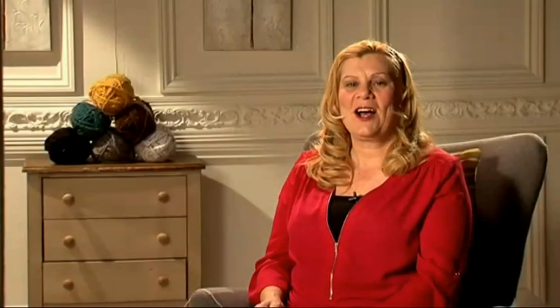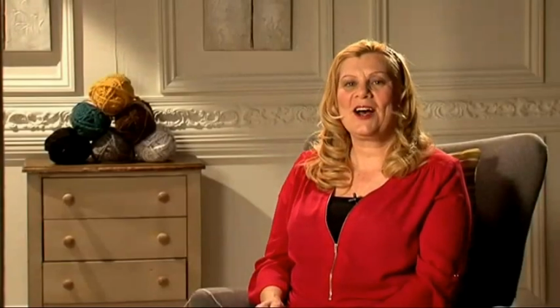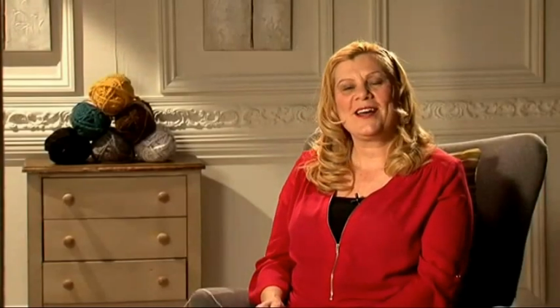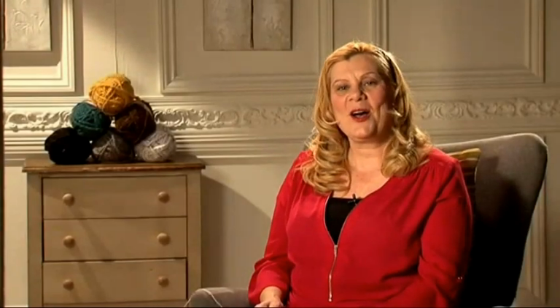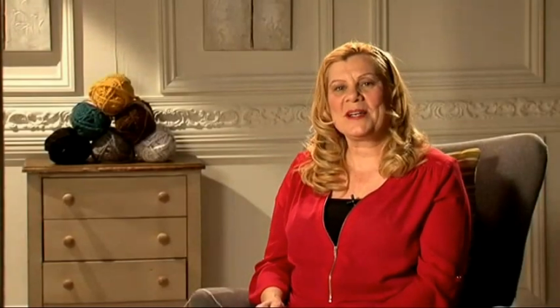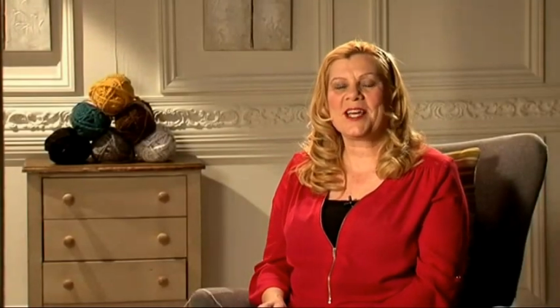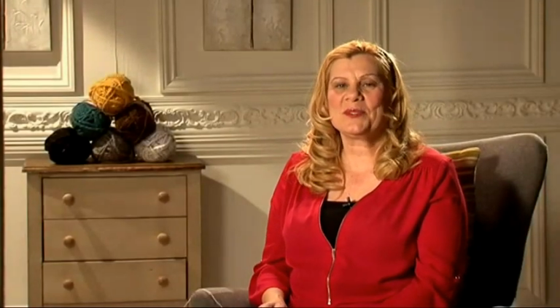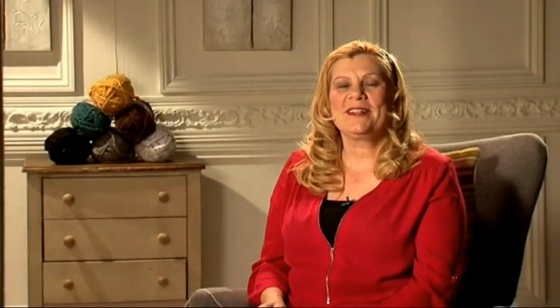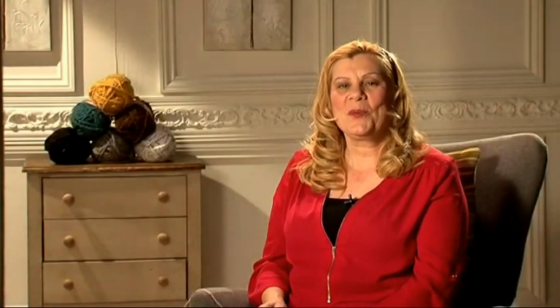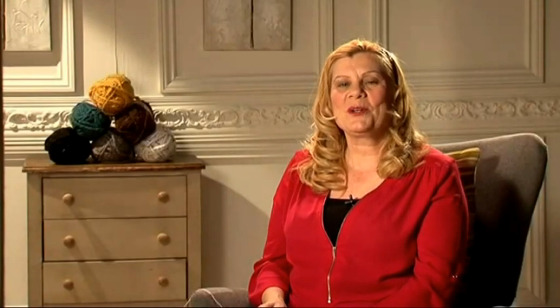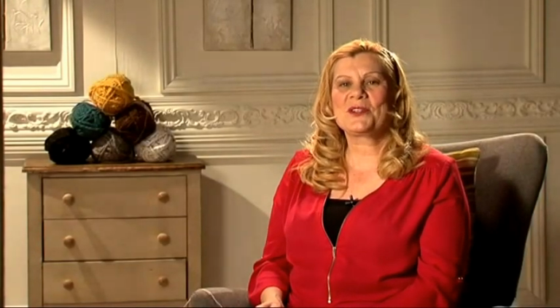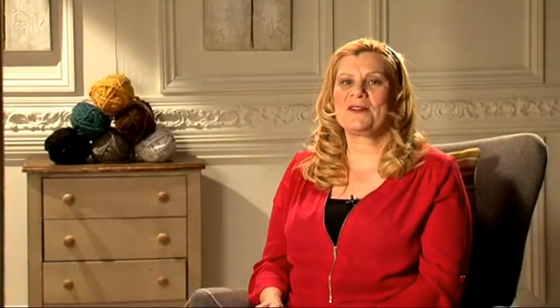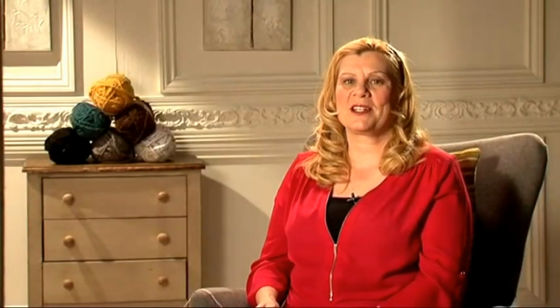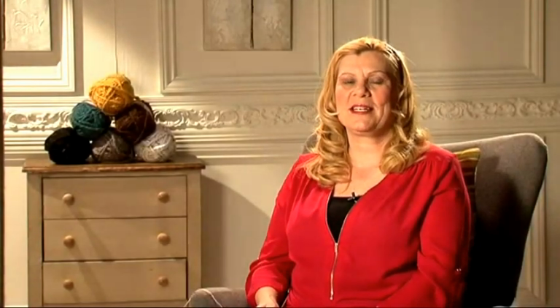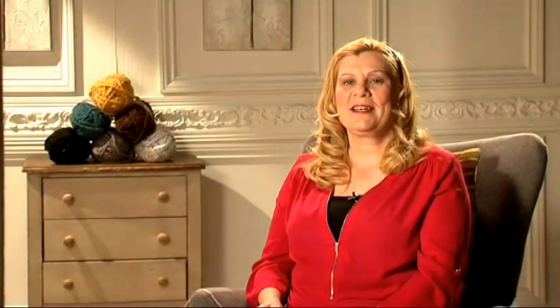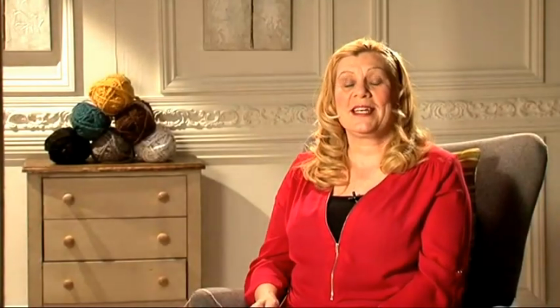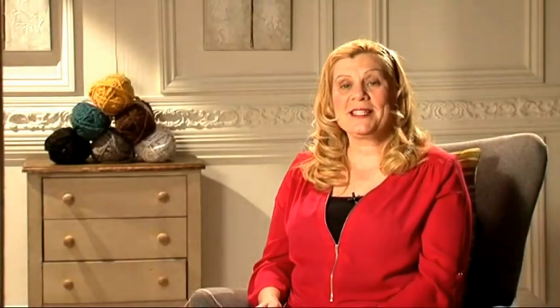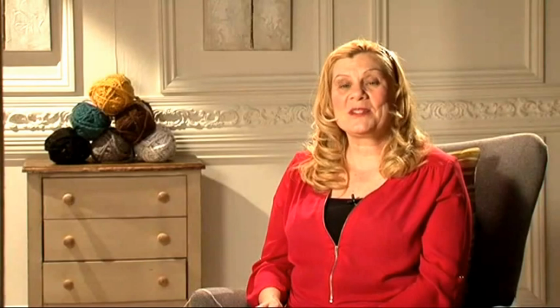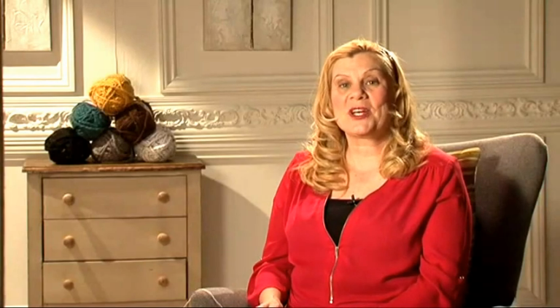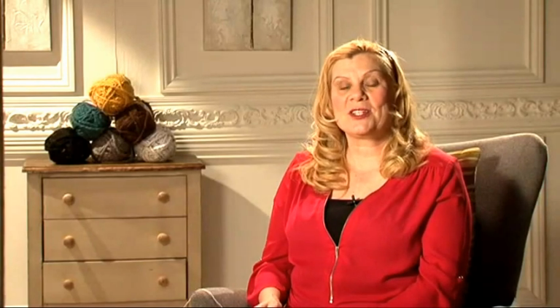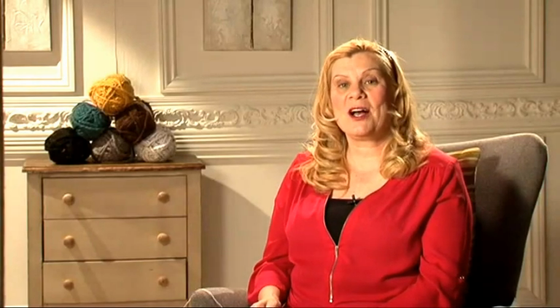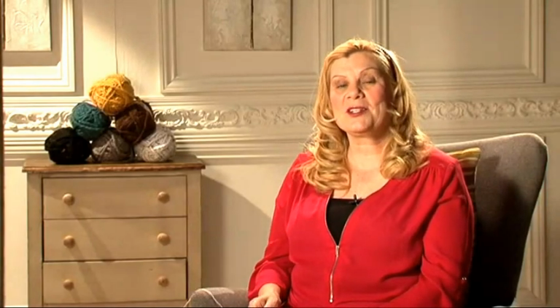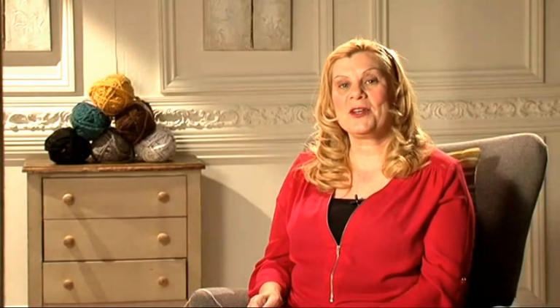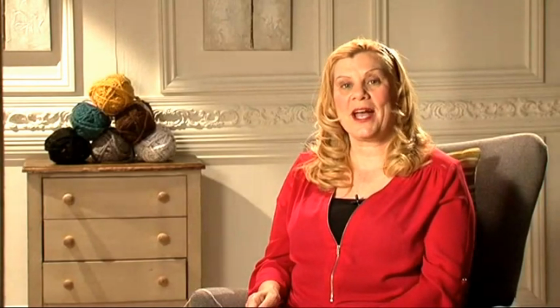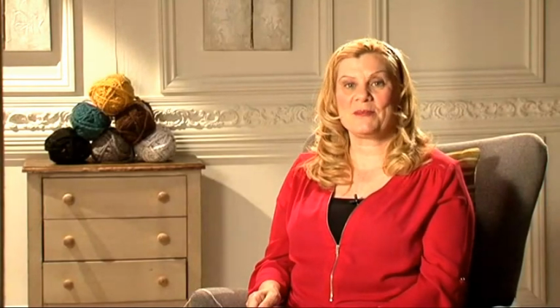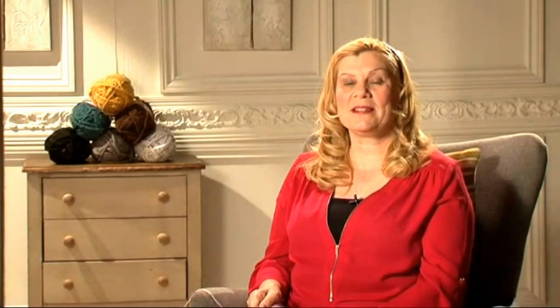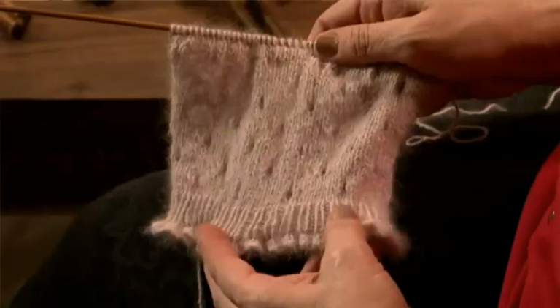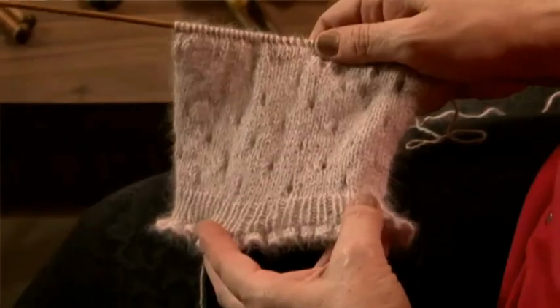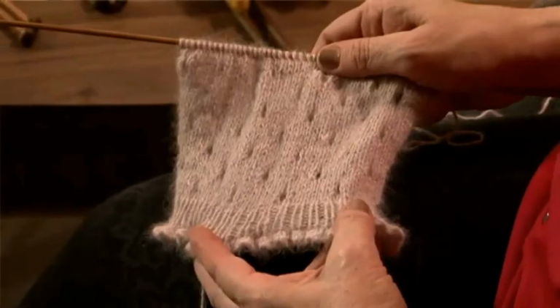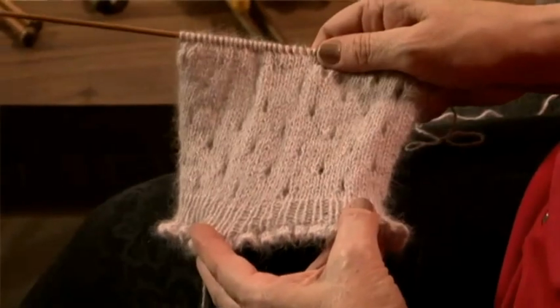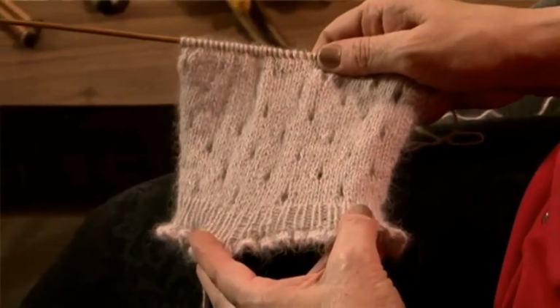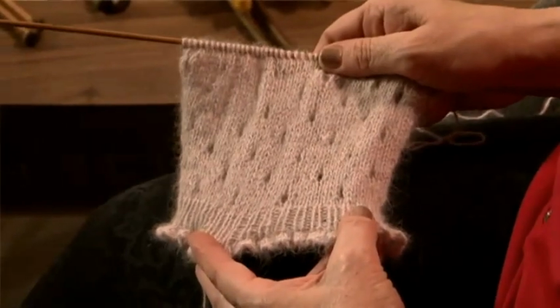Hi, I'm Mandy Cameron and welcome to the Craft Academy. In this demonstration, I'm going to show you how to make these lovely lacy eyelets.